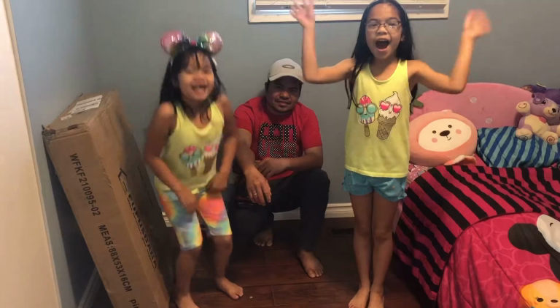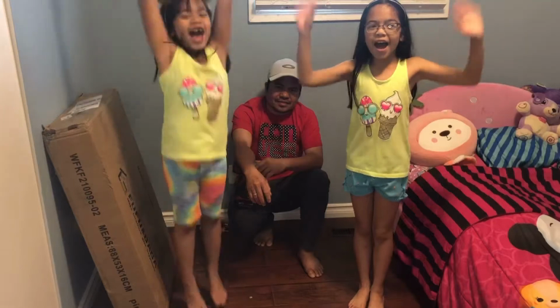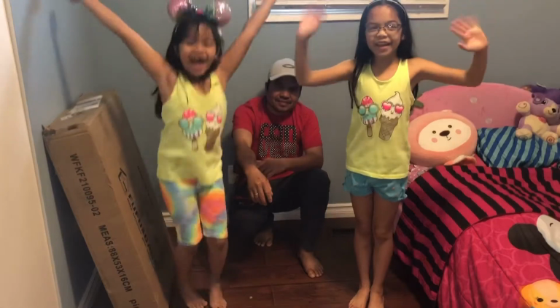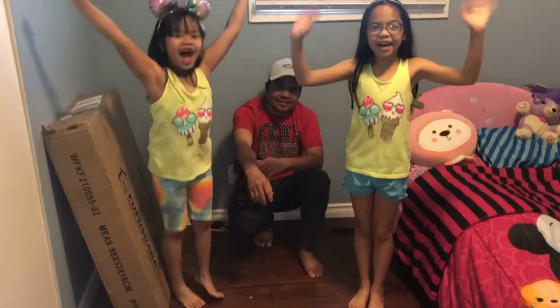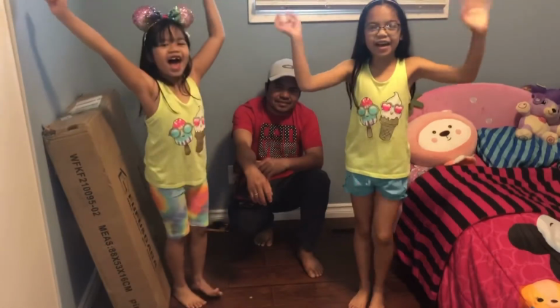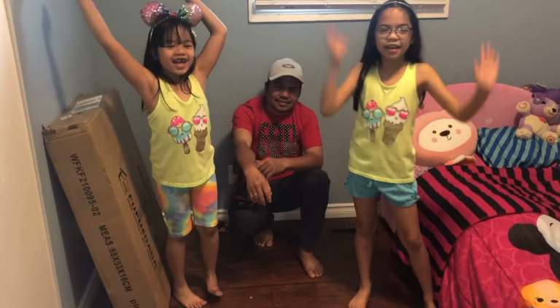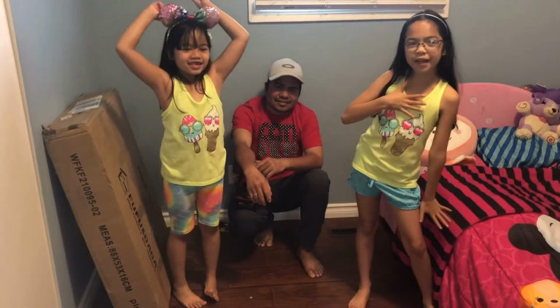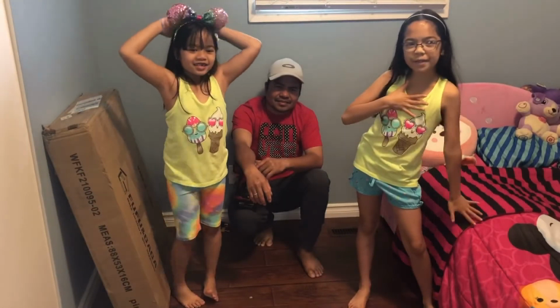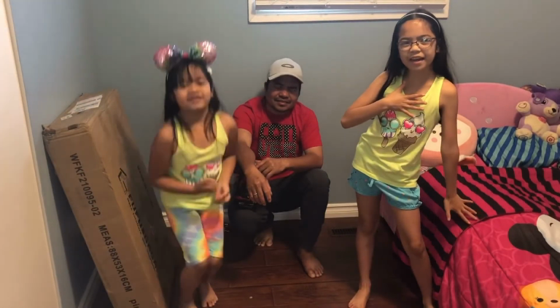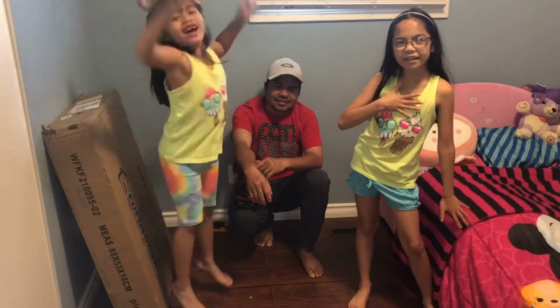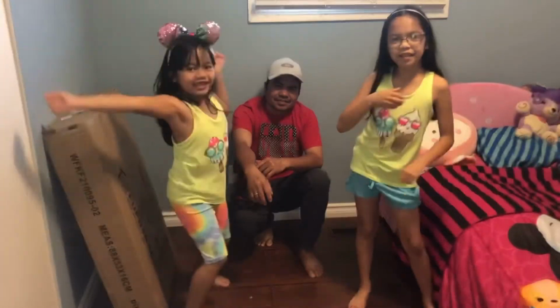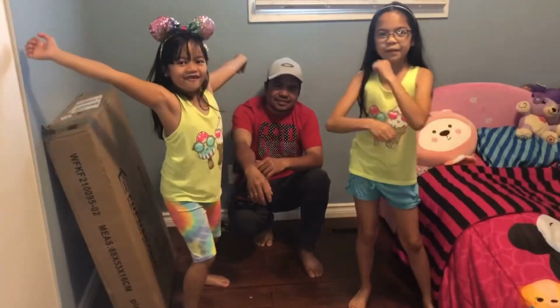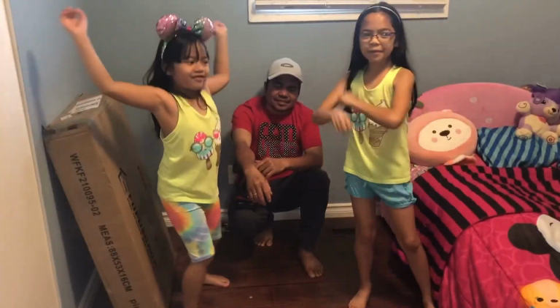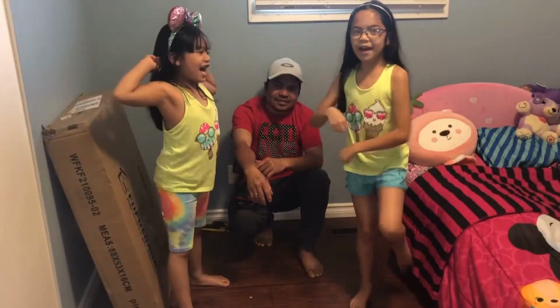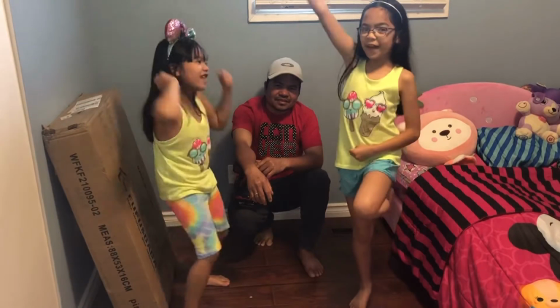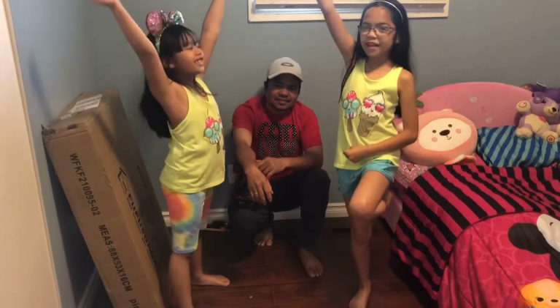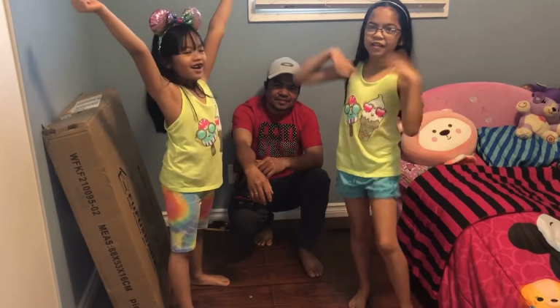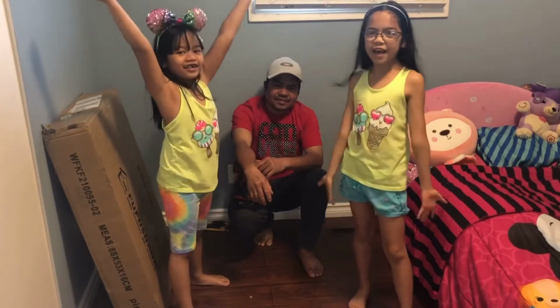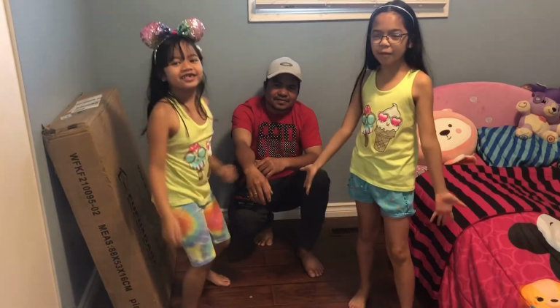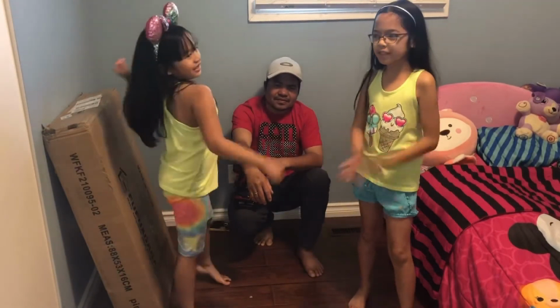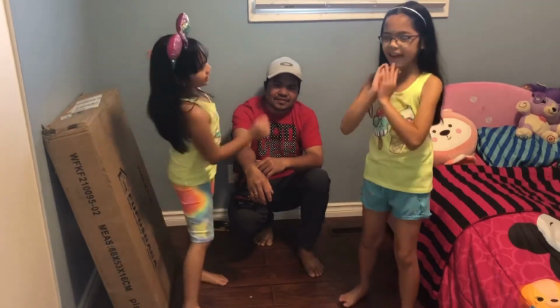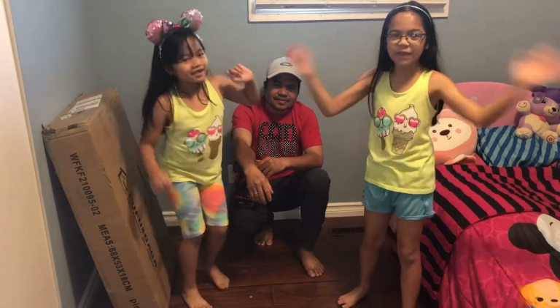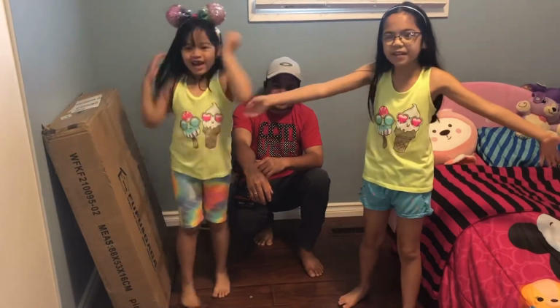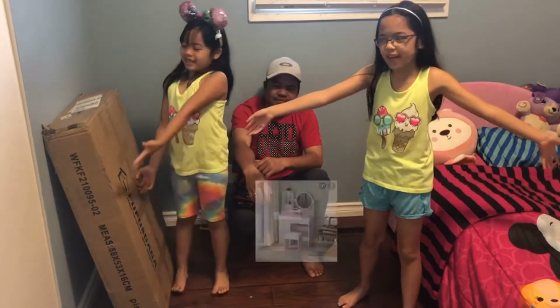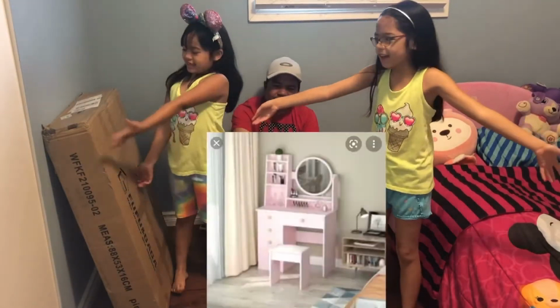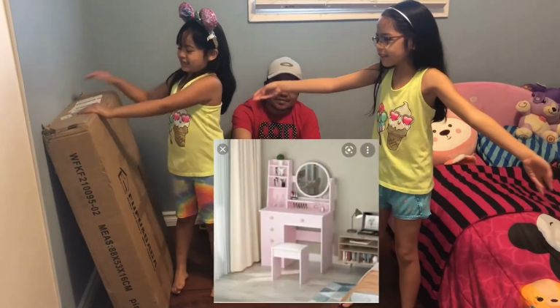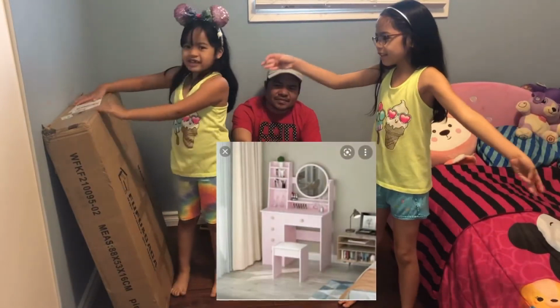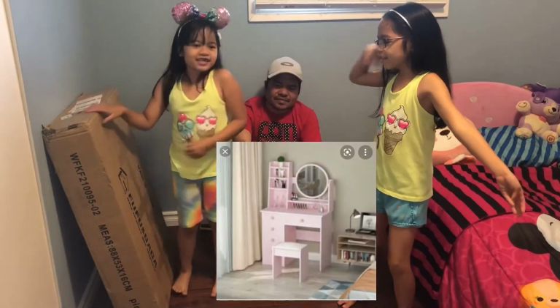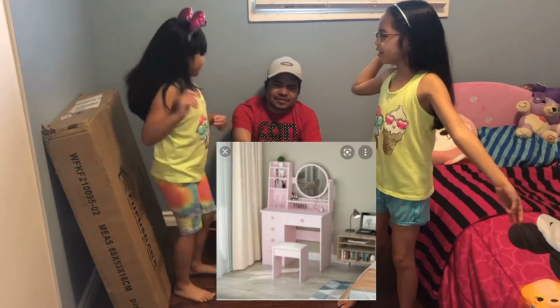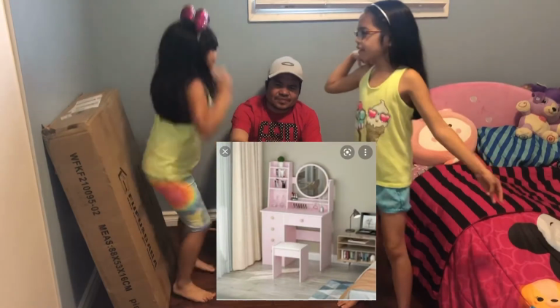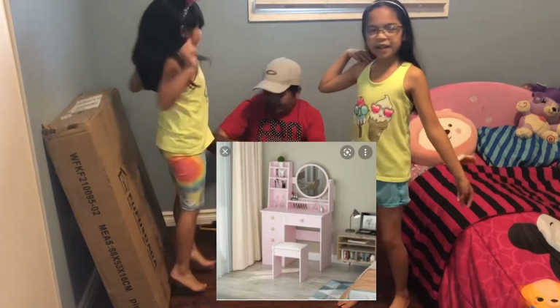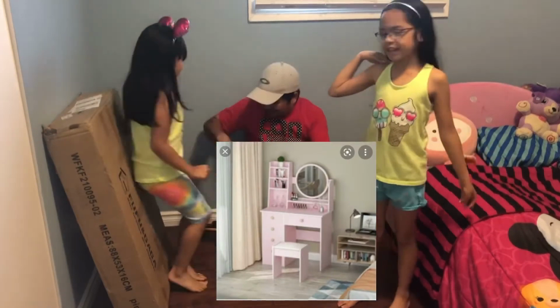Hi guys! My name is Hannah. My name is Deanna's Family Adventure! Today we are unboxing Deanna's Vanity! And Daddy will help us!